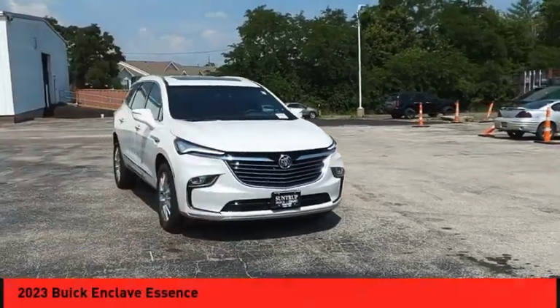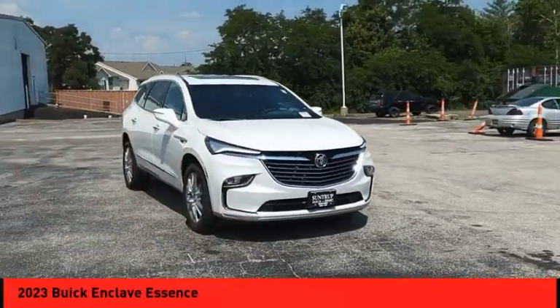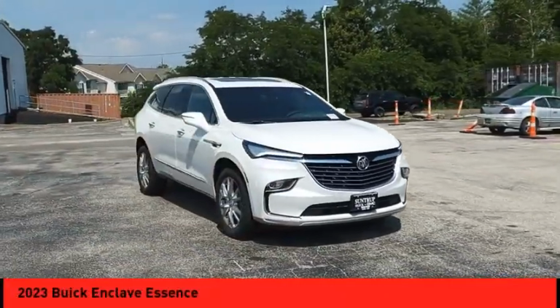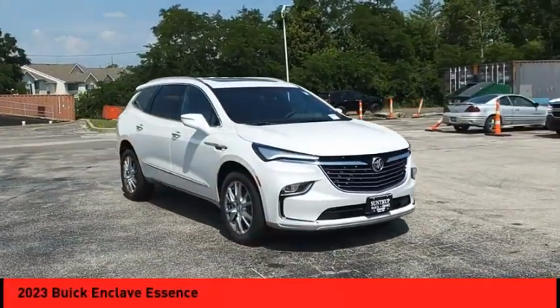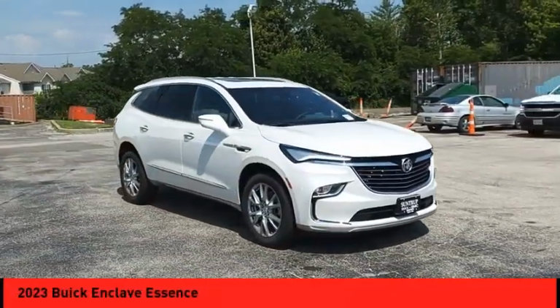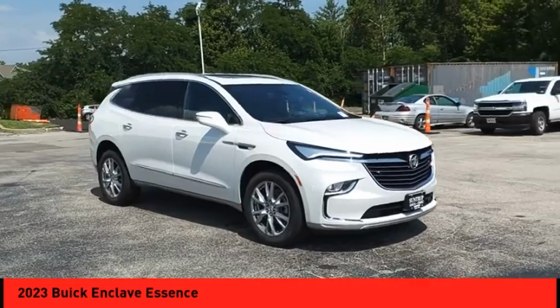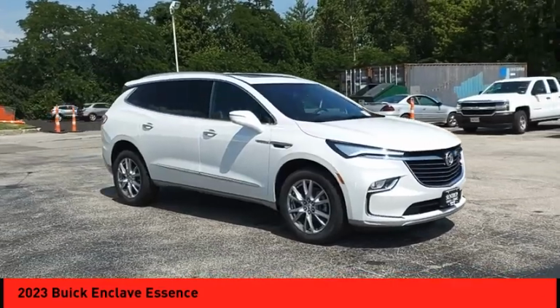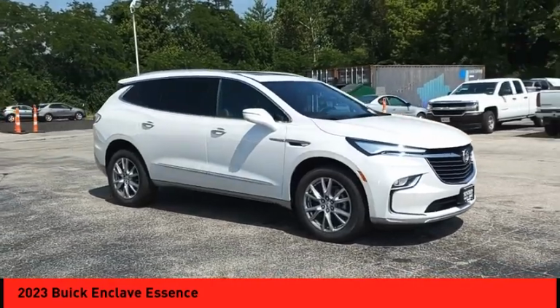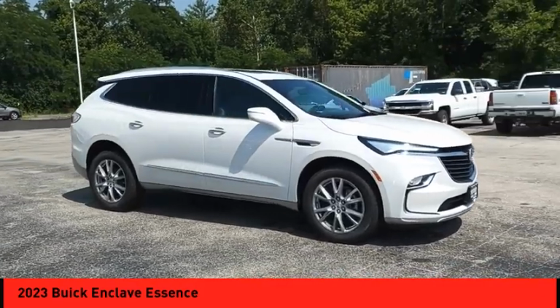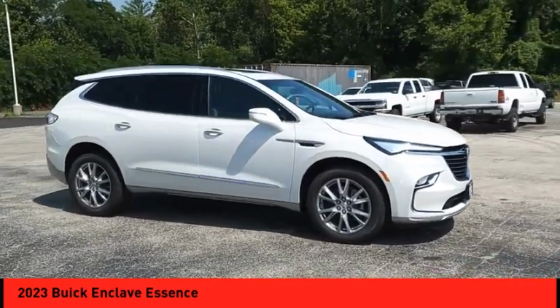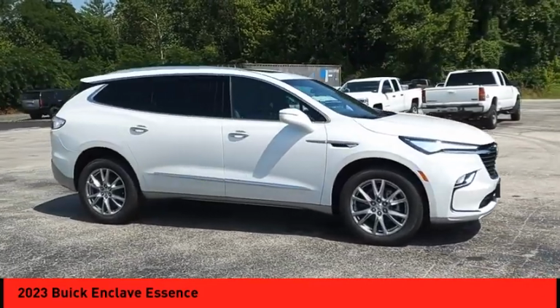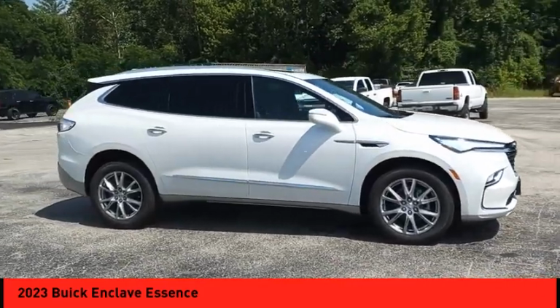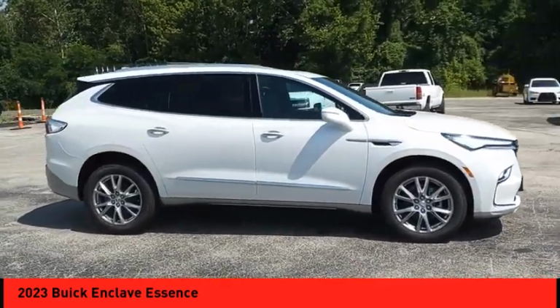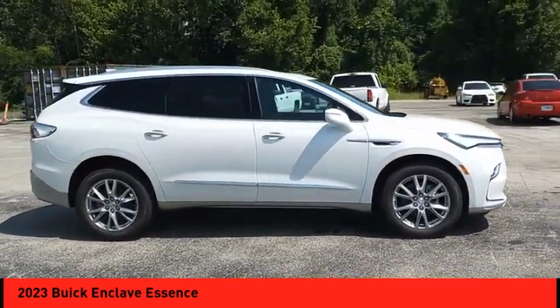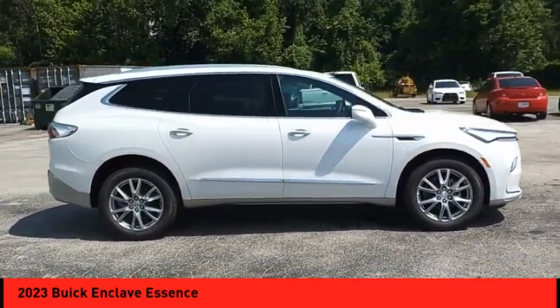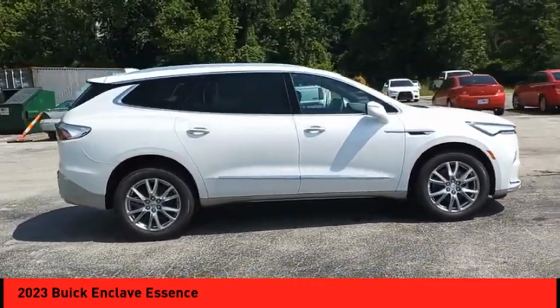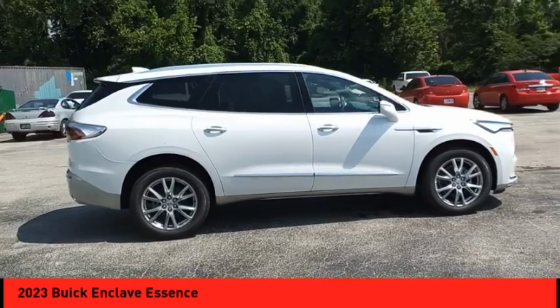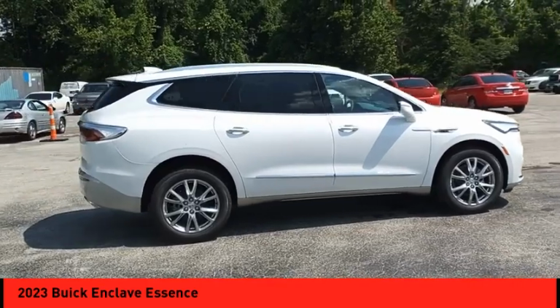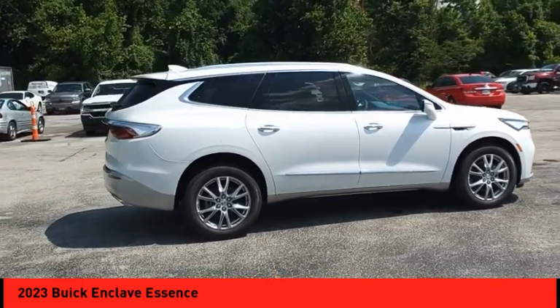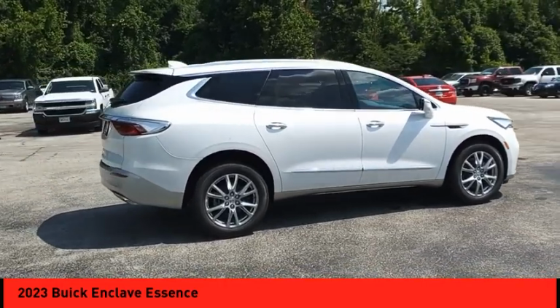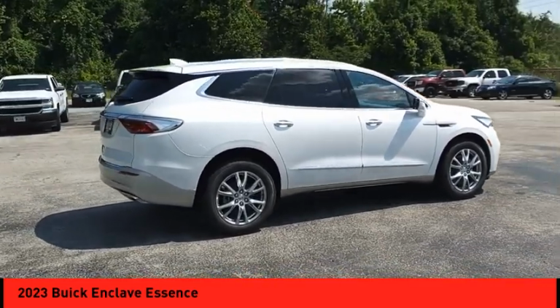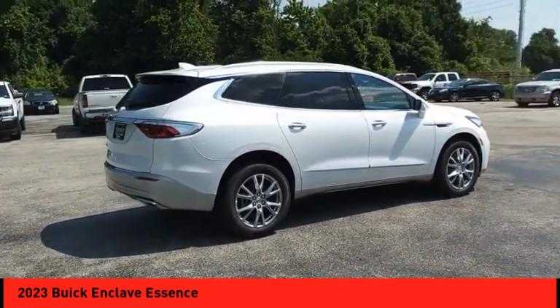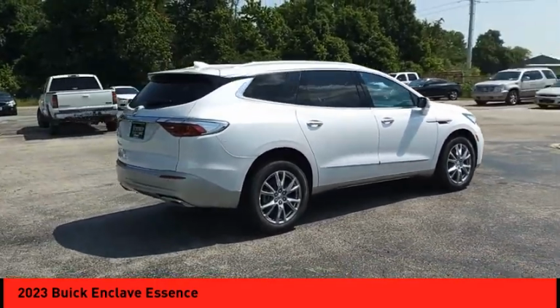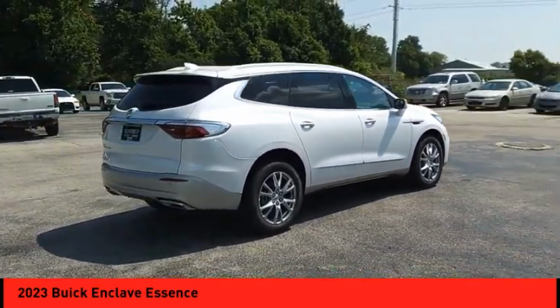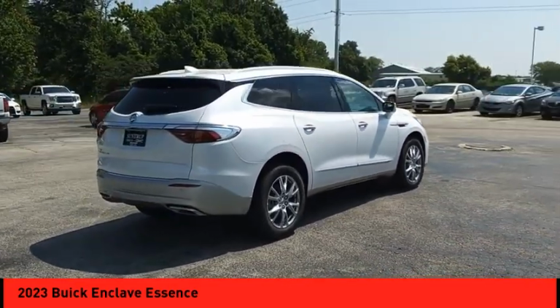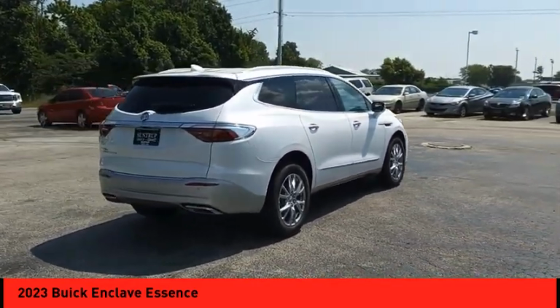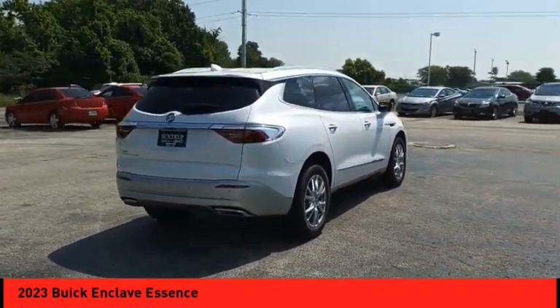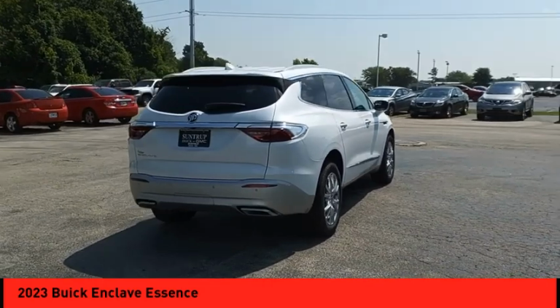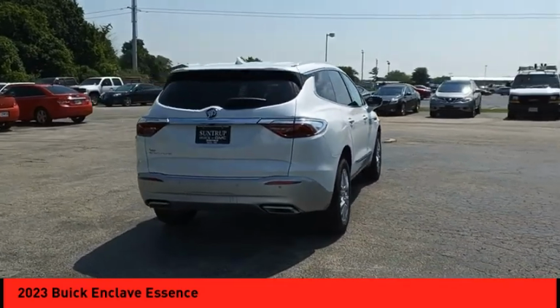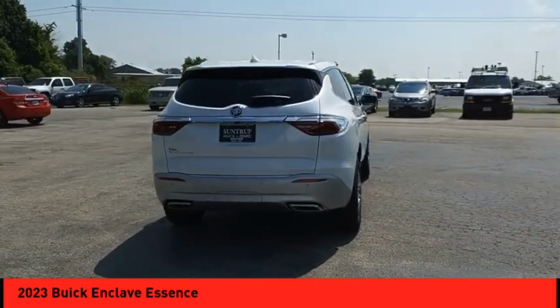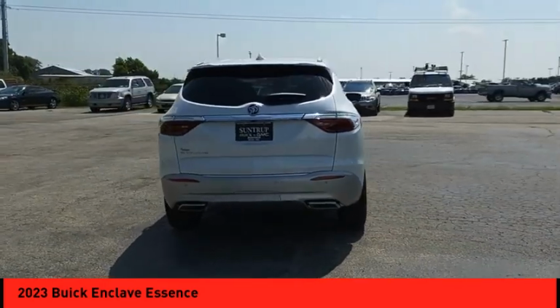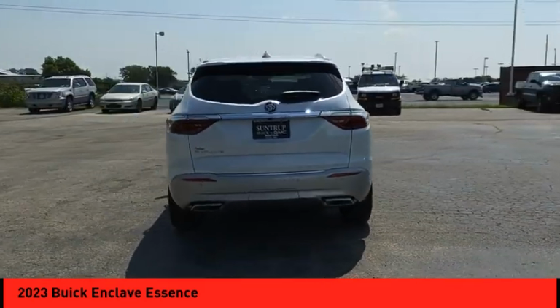We are pleased to show you the 2023 Enclave. The Enclave offers three rows of seats, standard. Not only is it roomy and stylish, but Buick really did its homework on this vehicle. They did not cut any corners.